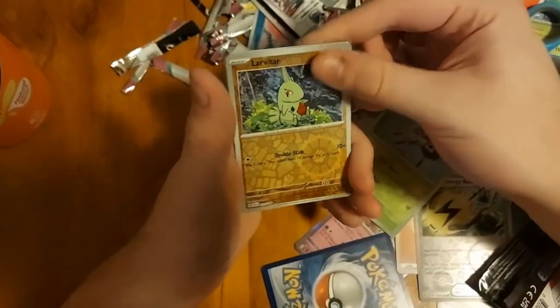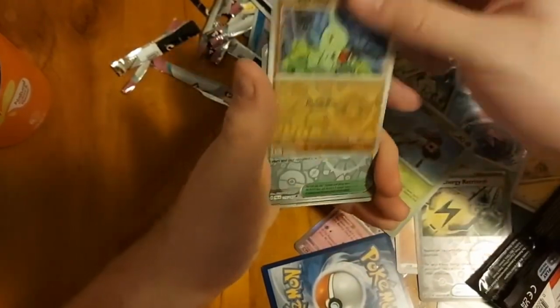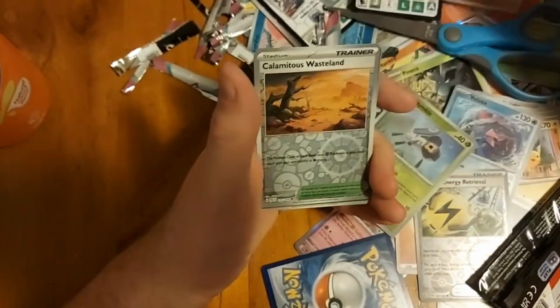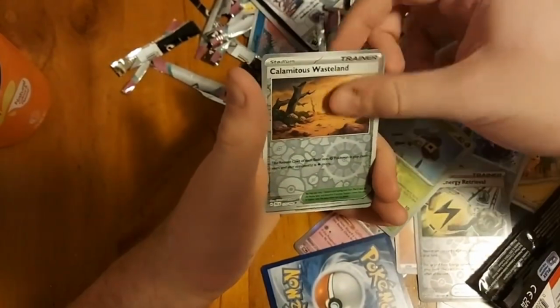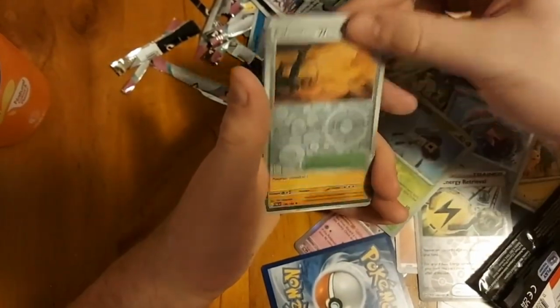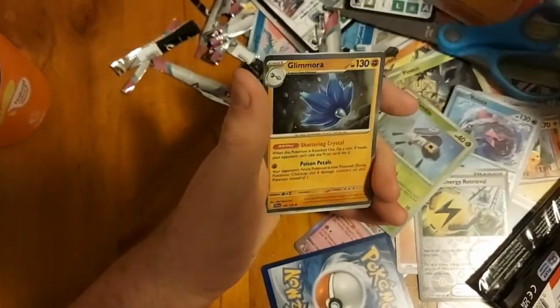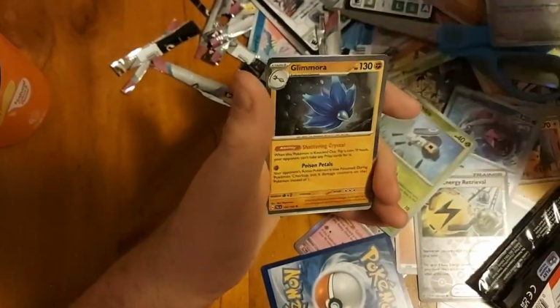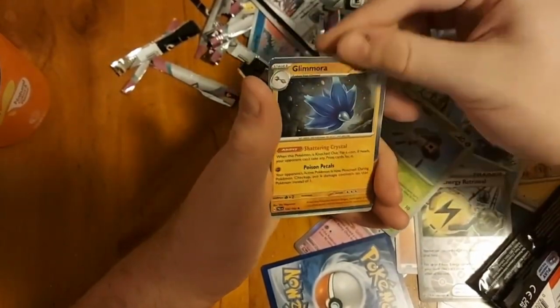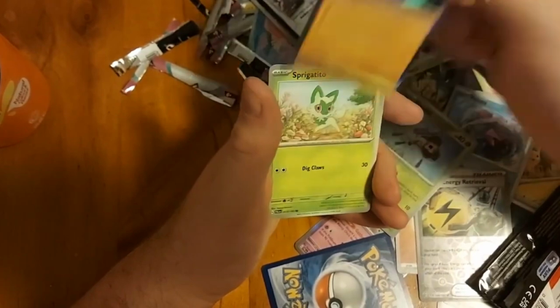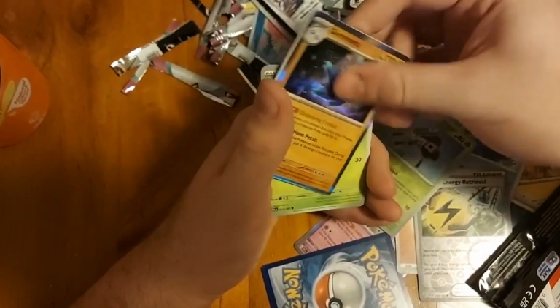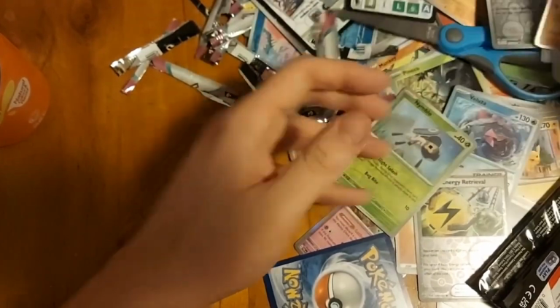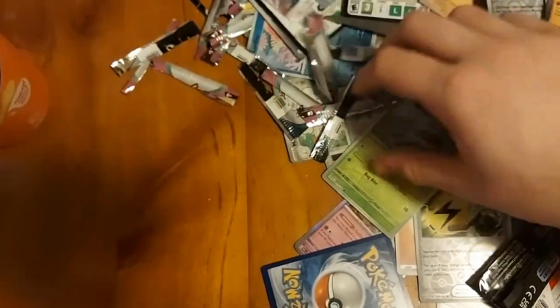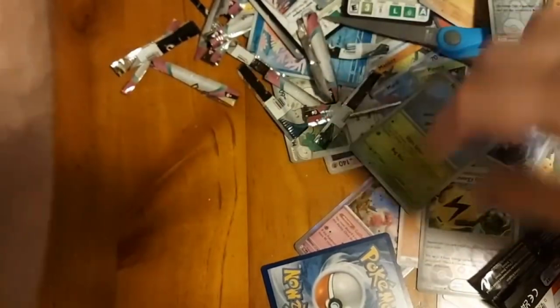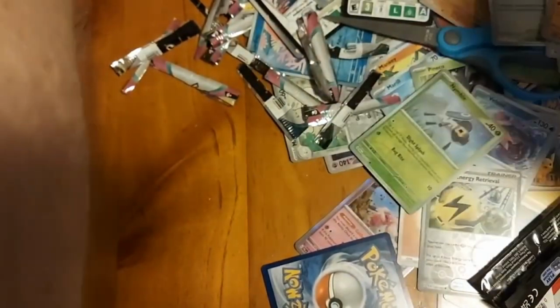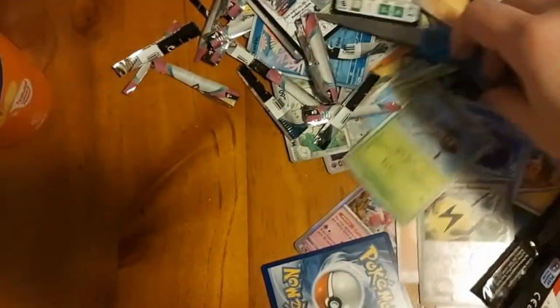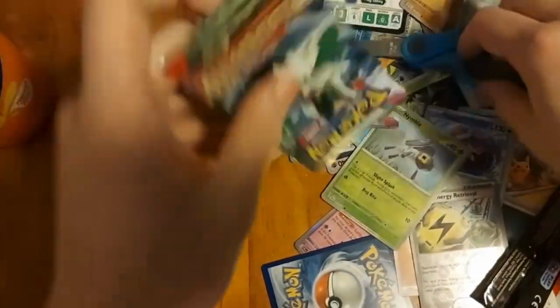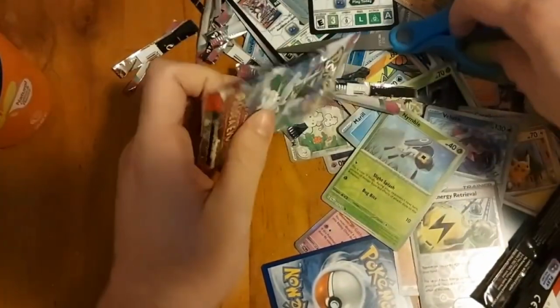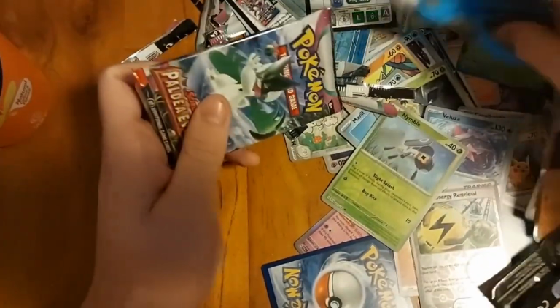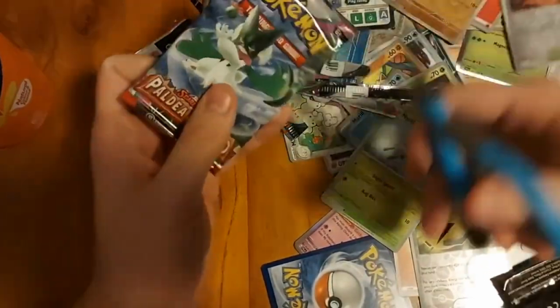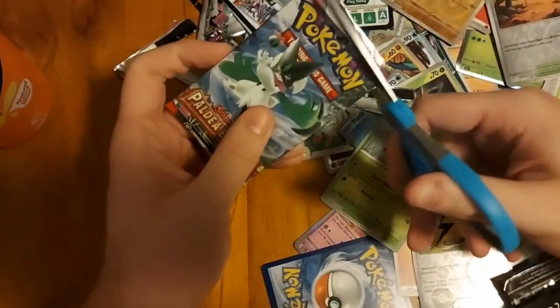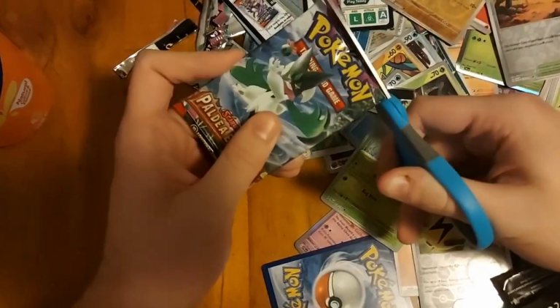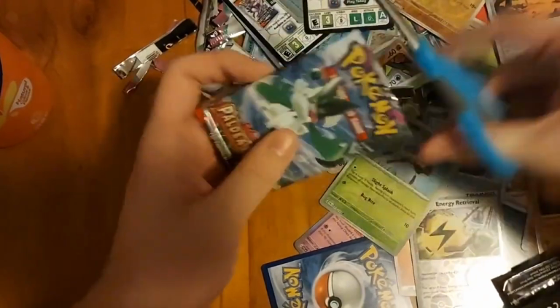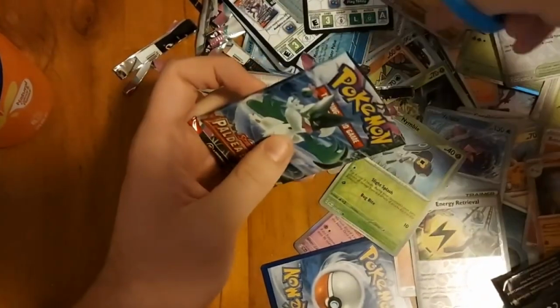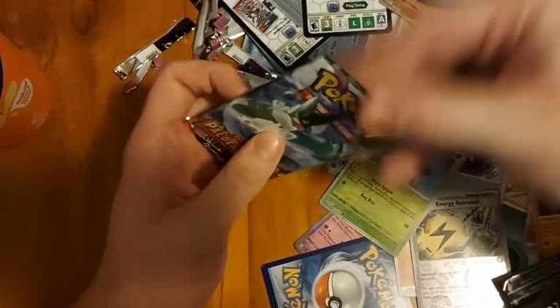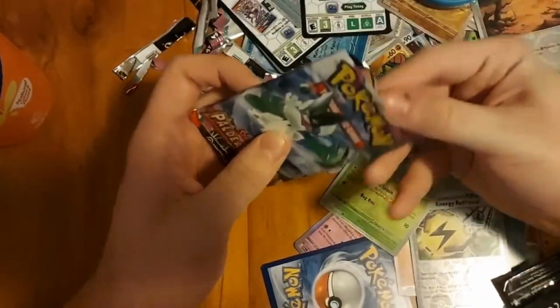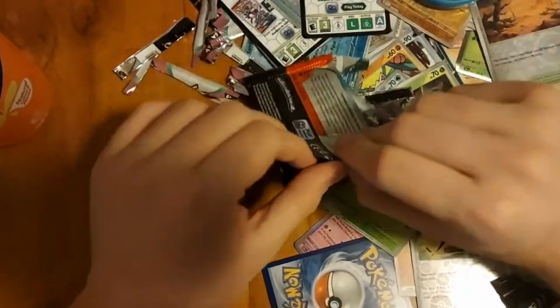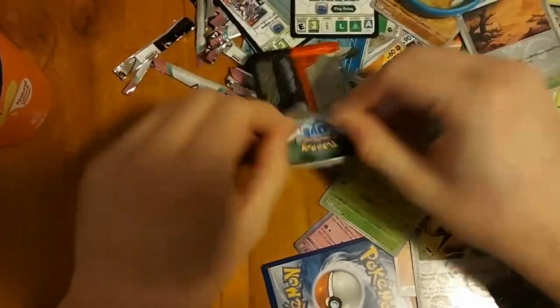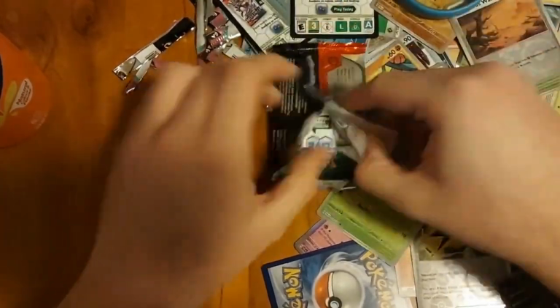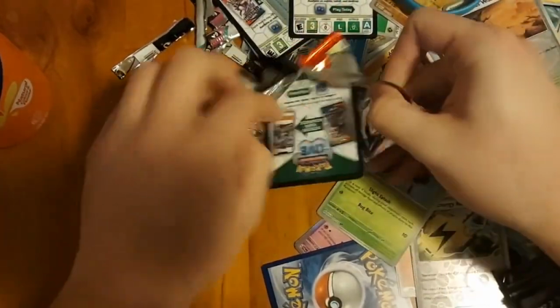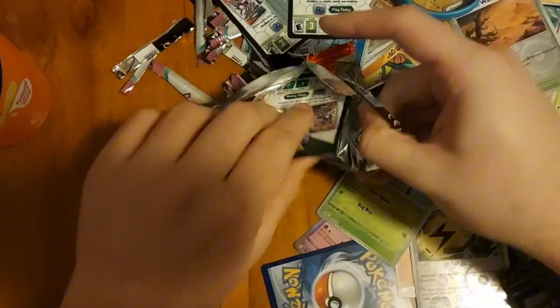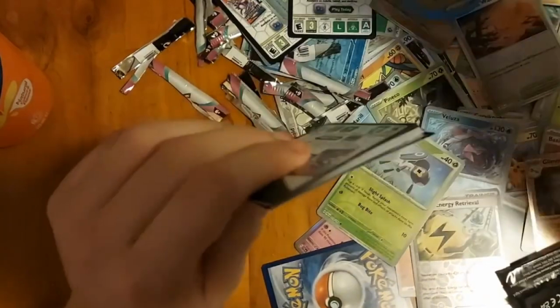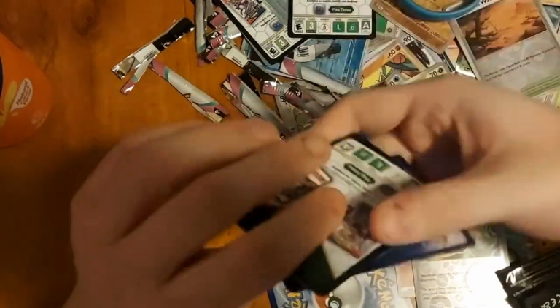Lavitar reverse, Calamitous Wasteland reverse, and Glimmora hollow. Right, last two packs - oh my god! Iono, please, come on - please be in one of these last two packs. I'd be so happy, man.